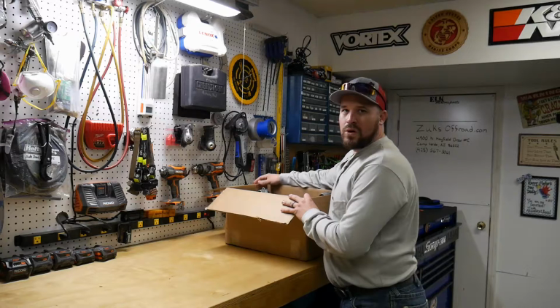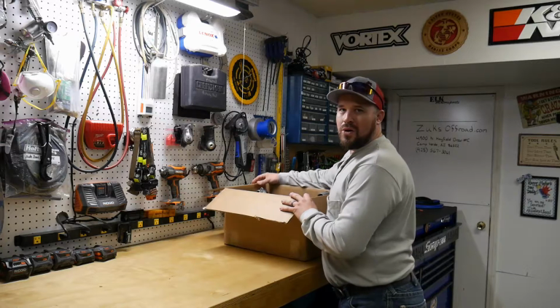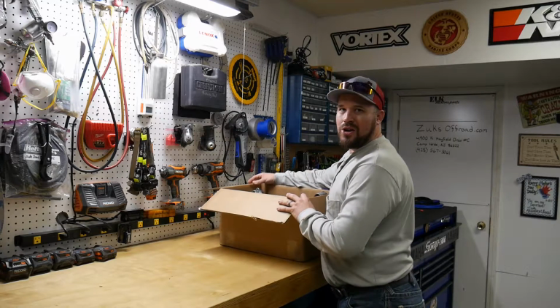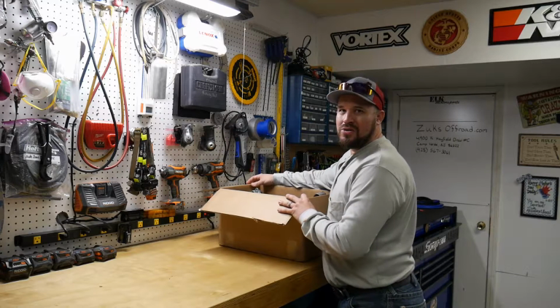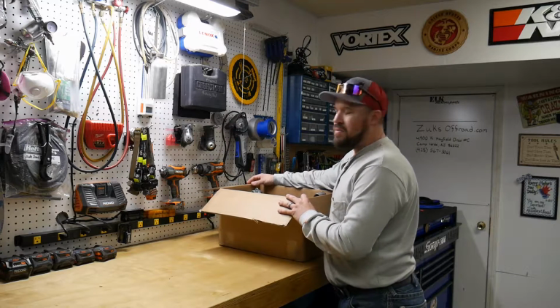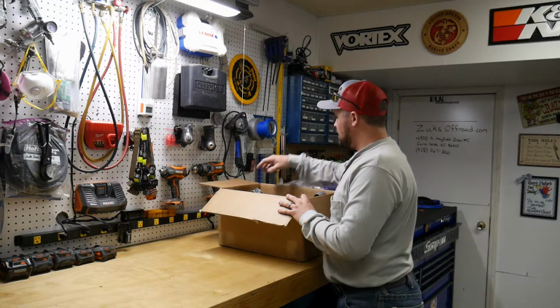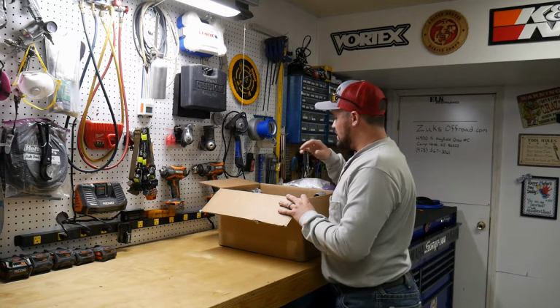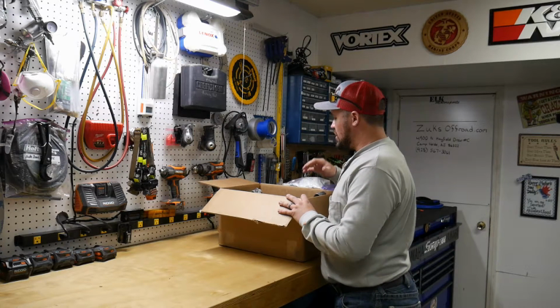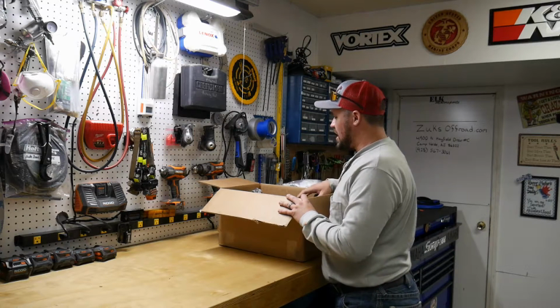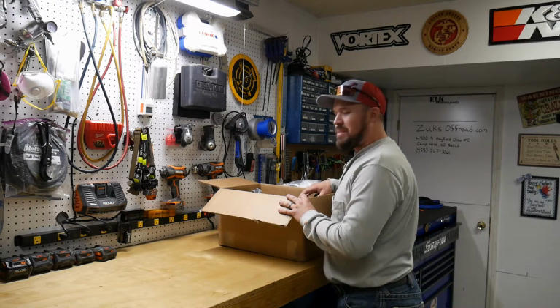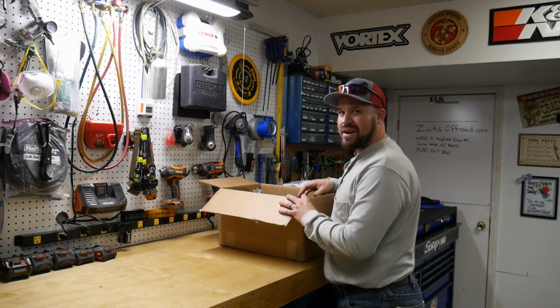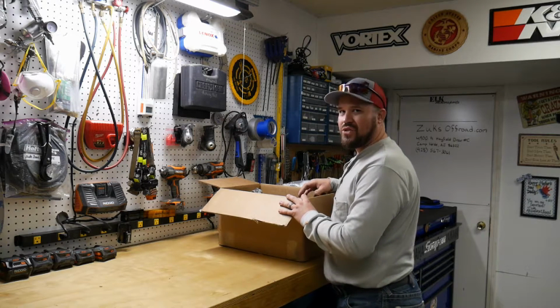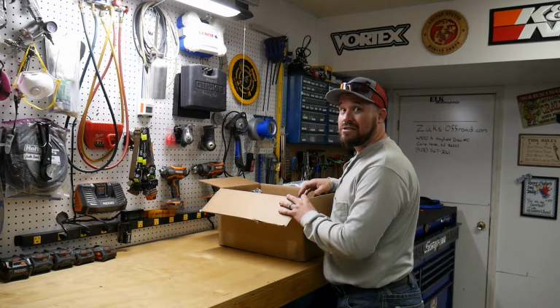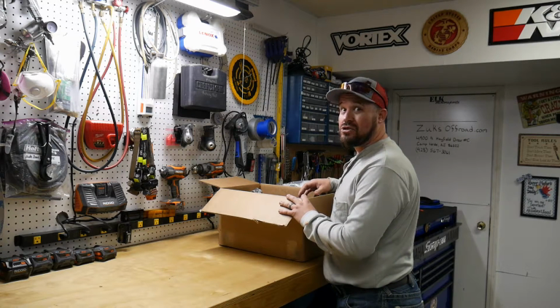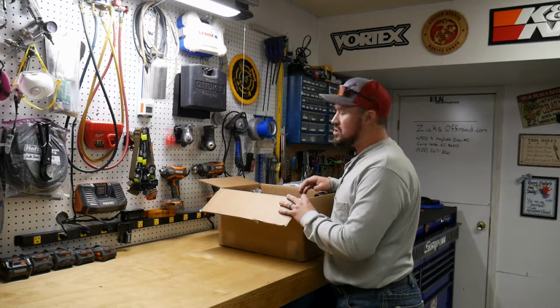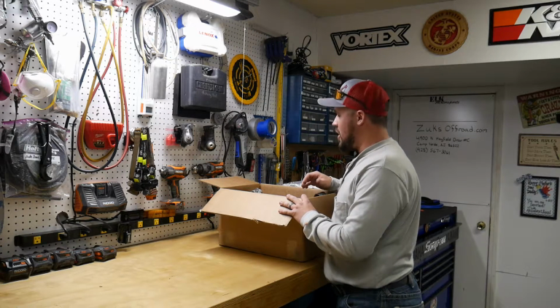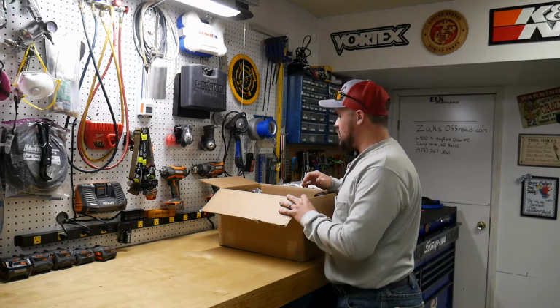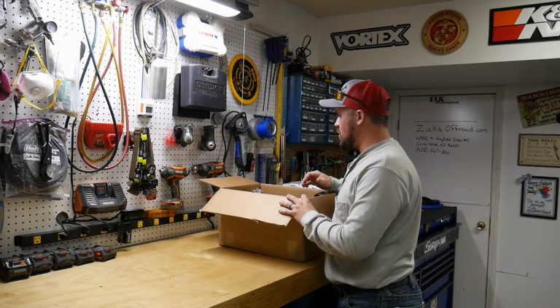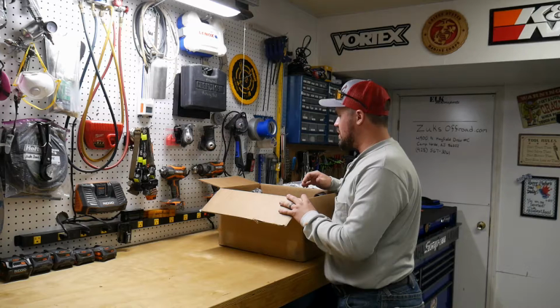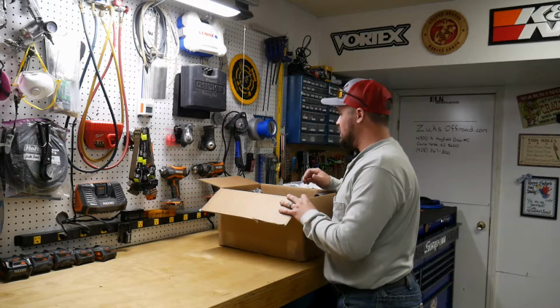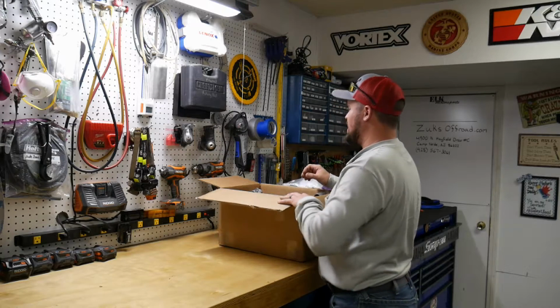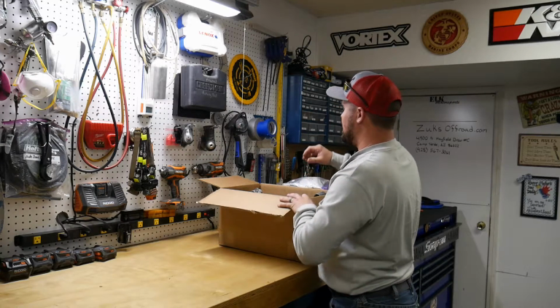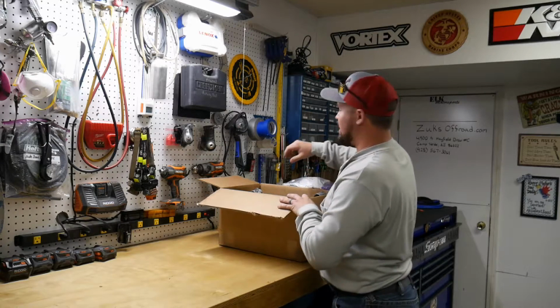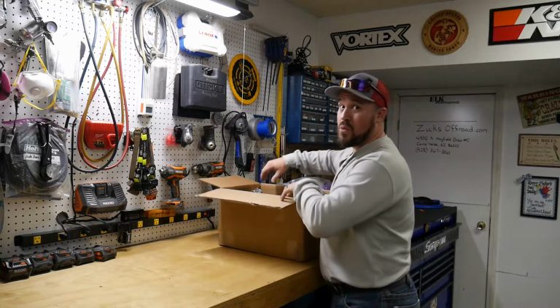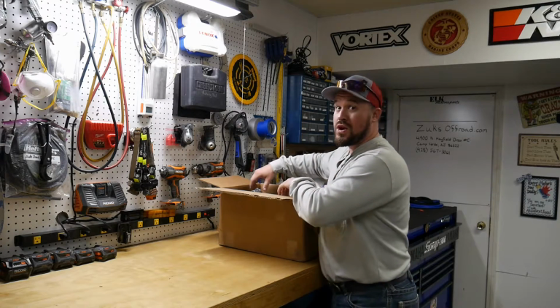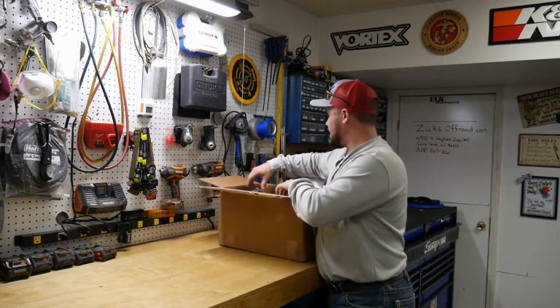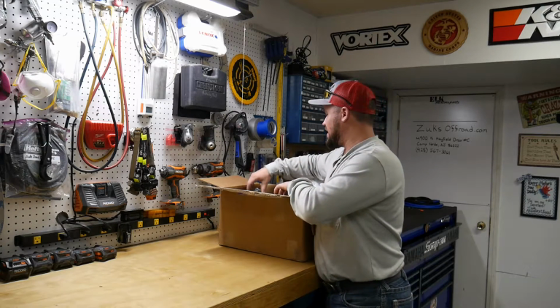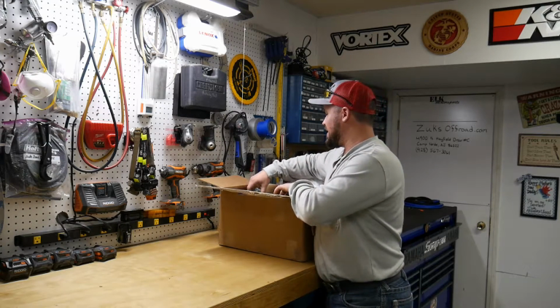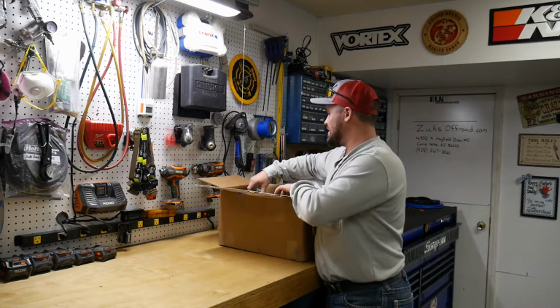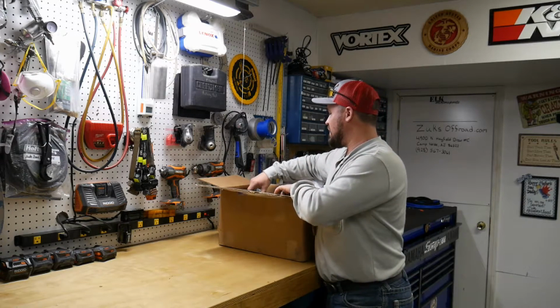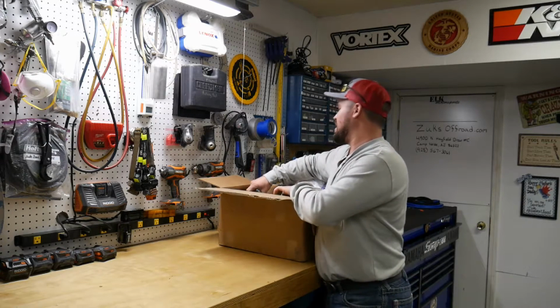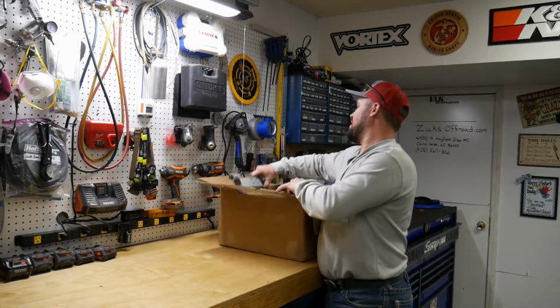What's going on YouTube? Just got a package from Zoox Off-Road. Got some really exciting stuff in here.